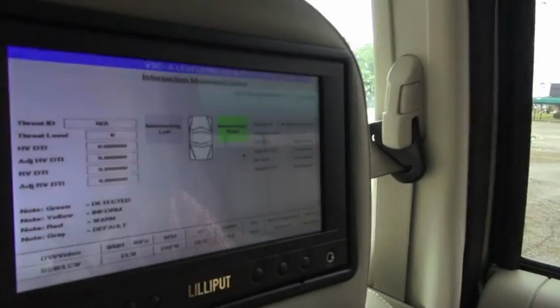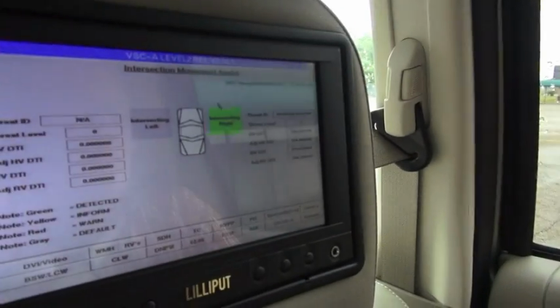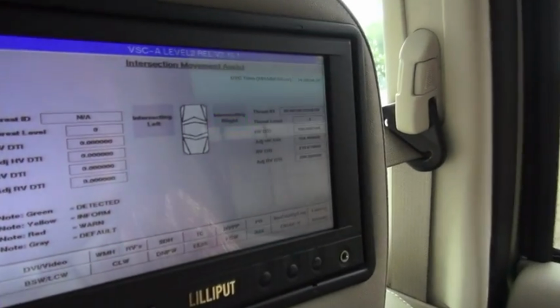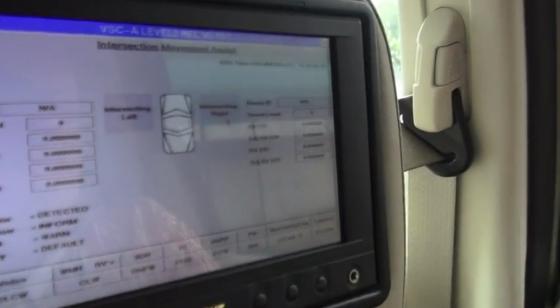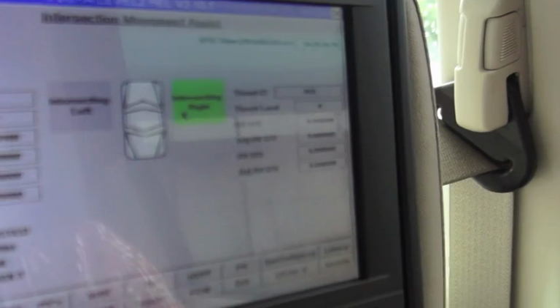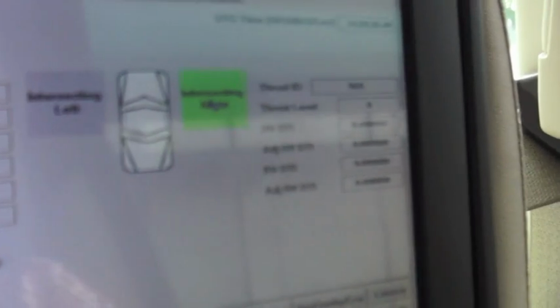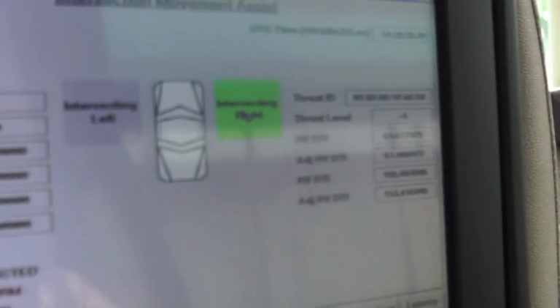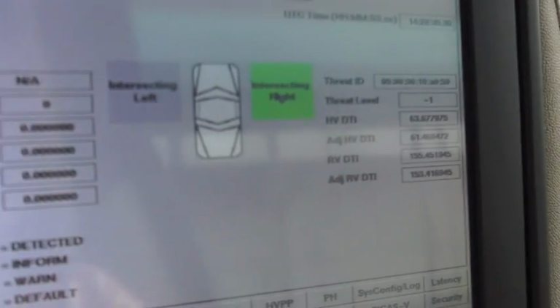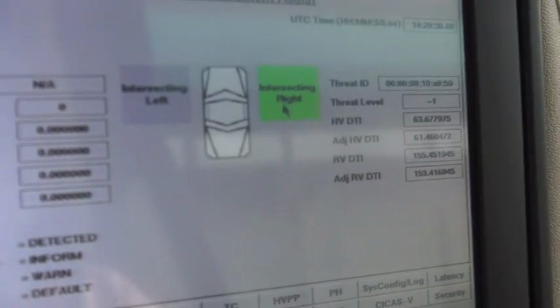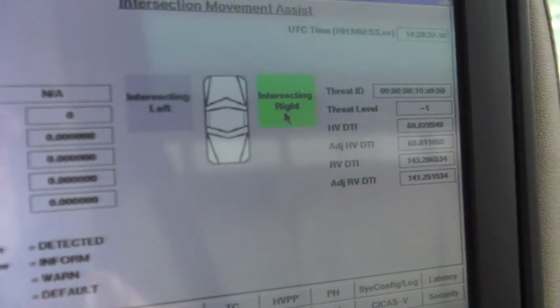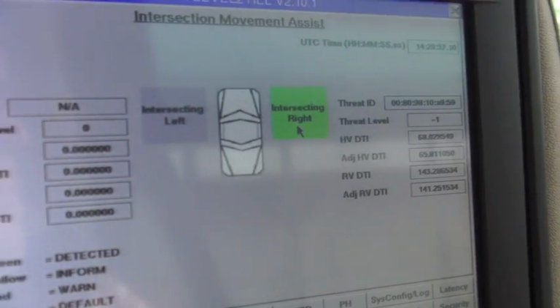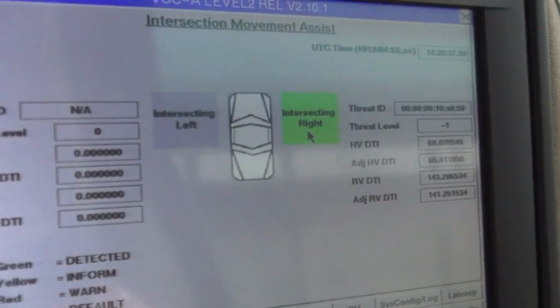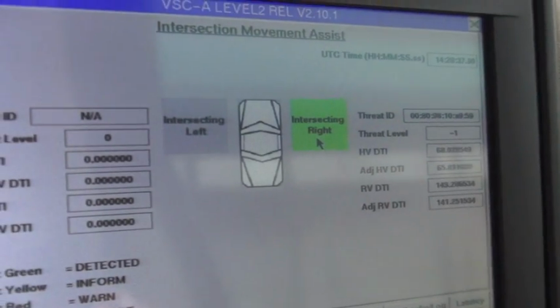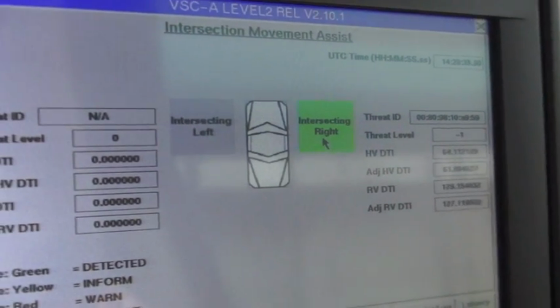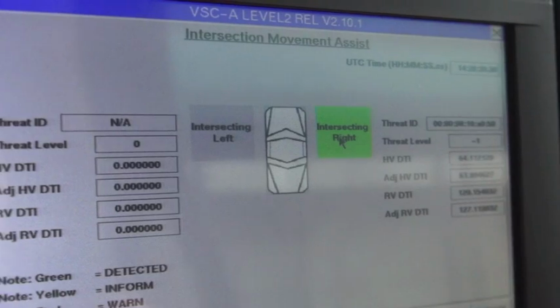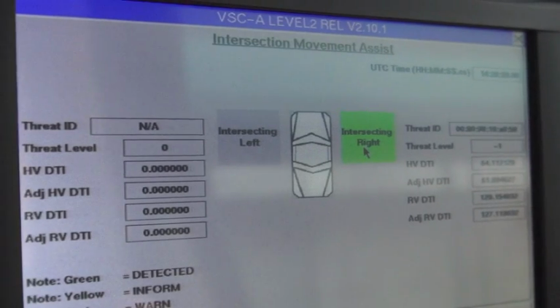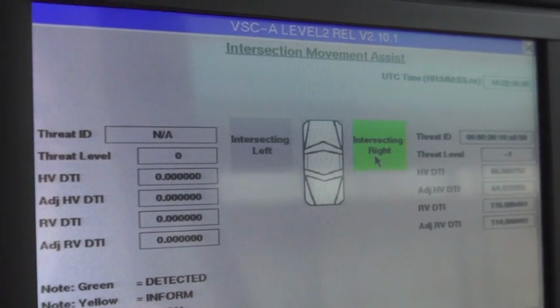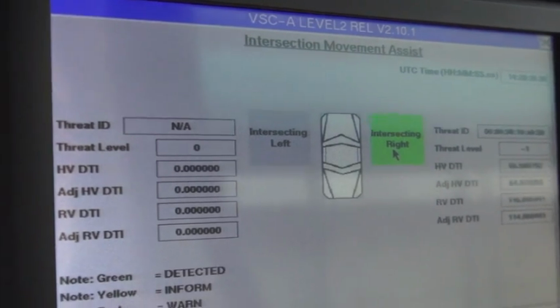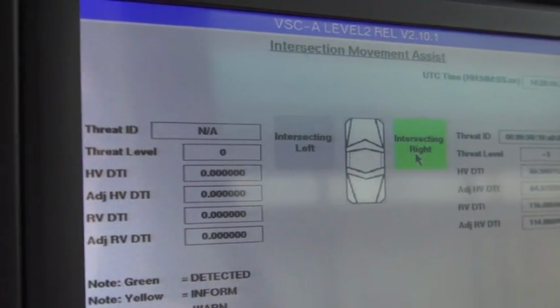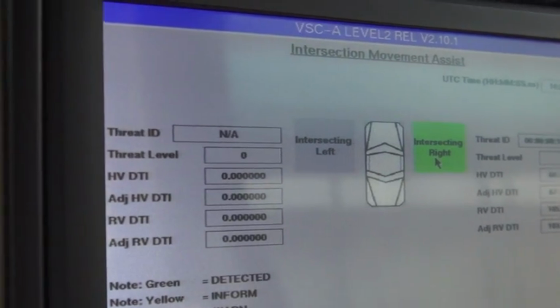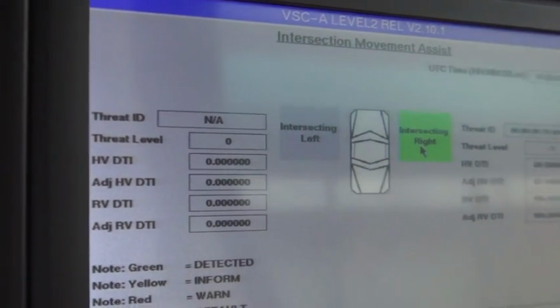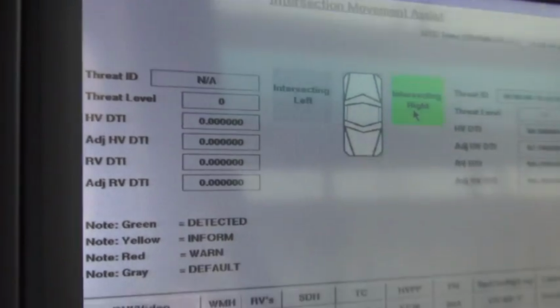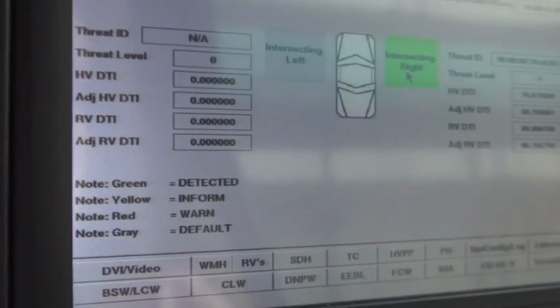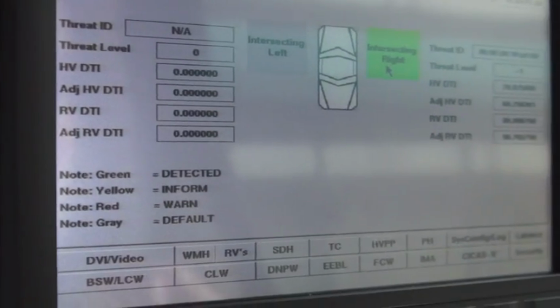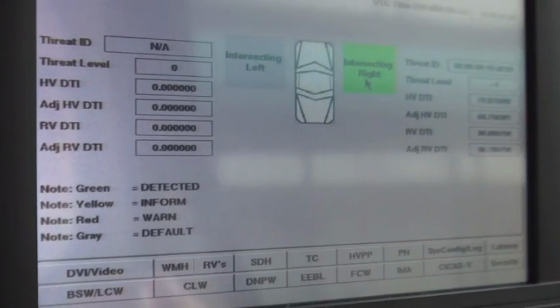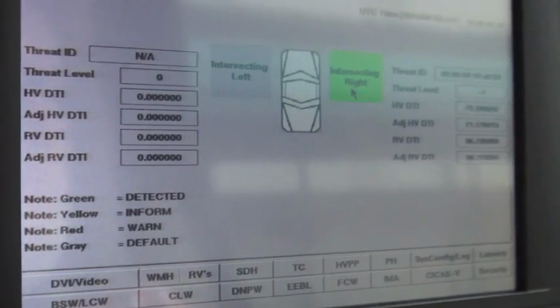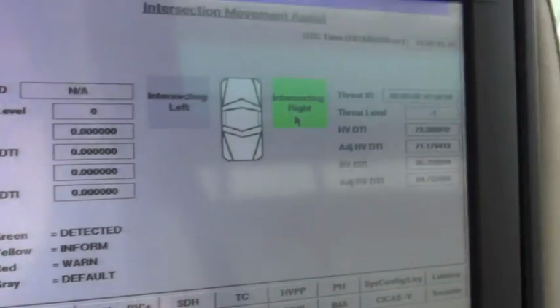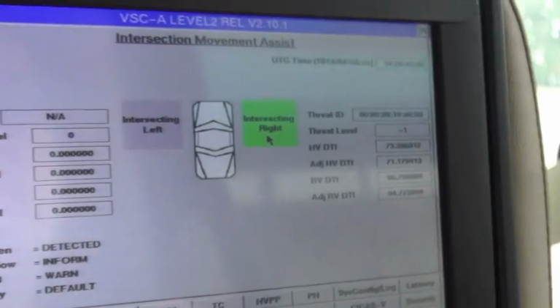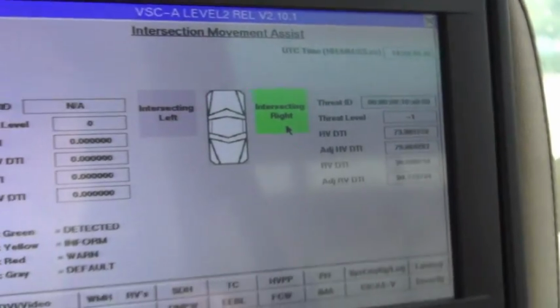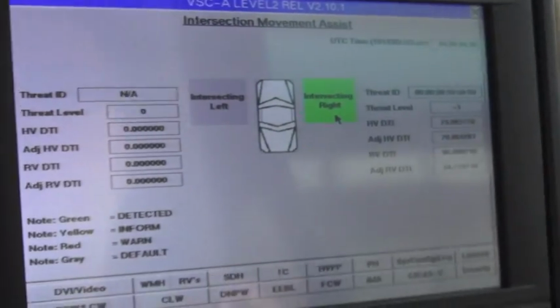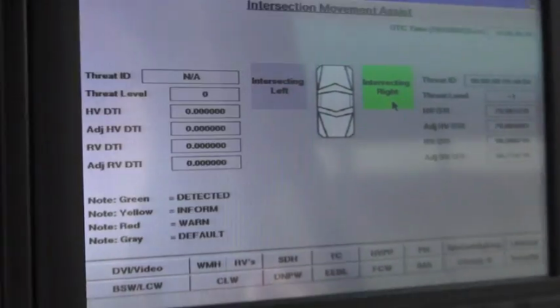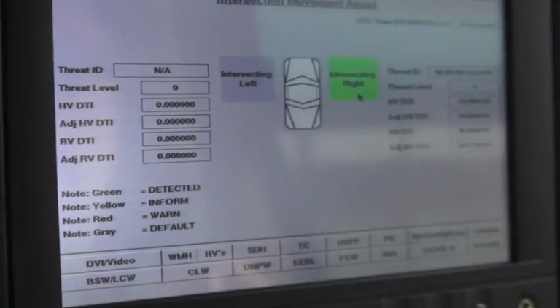You can see we're picking up the vehicle. It'll go through the same colors — green, yellow, red. Three, two, one.